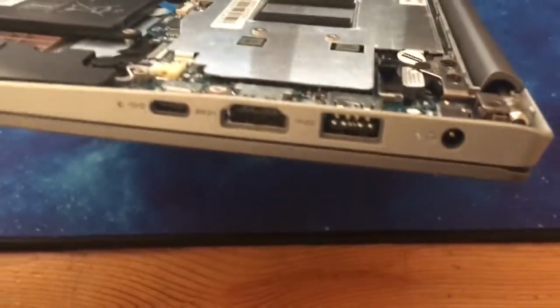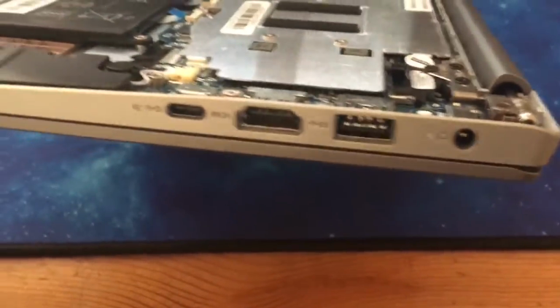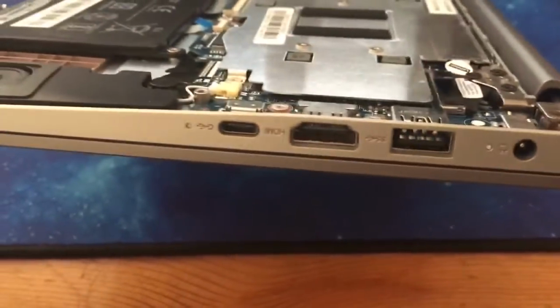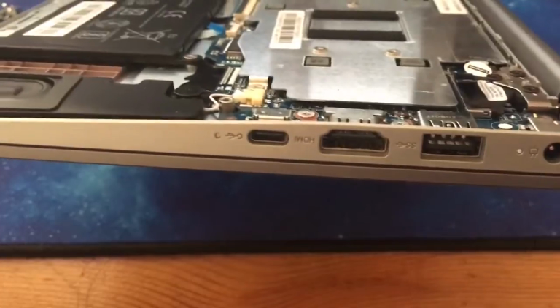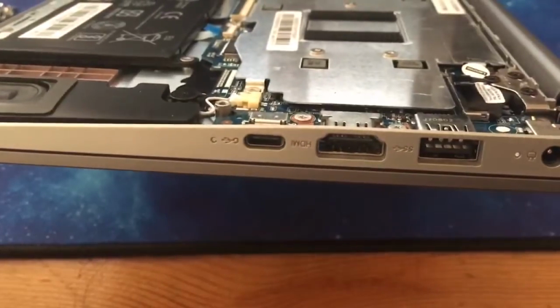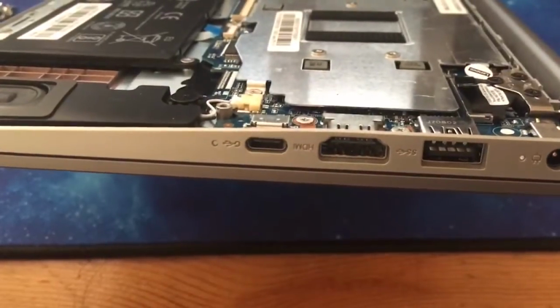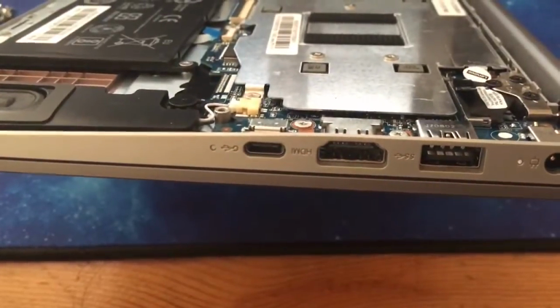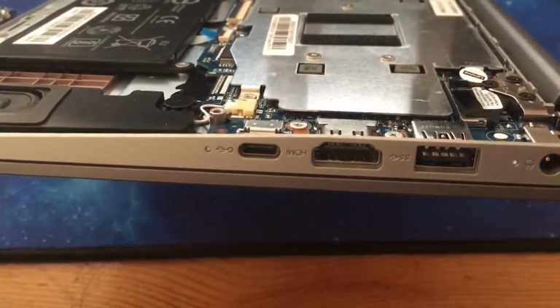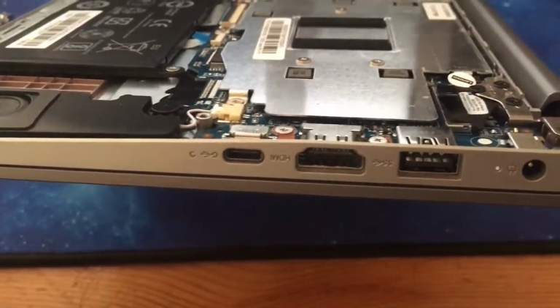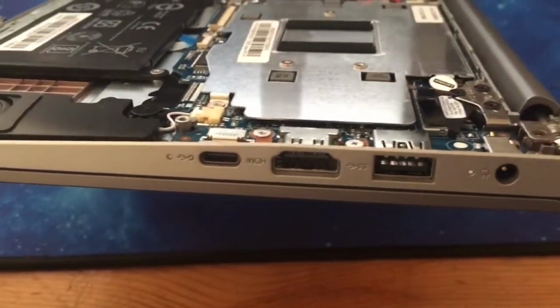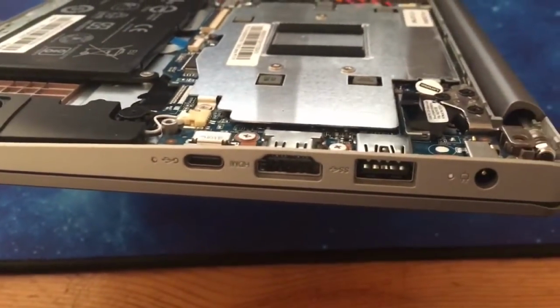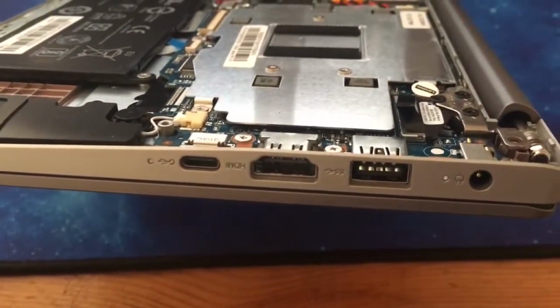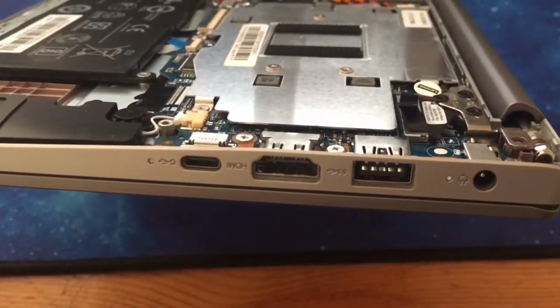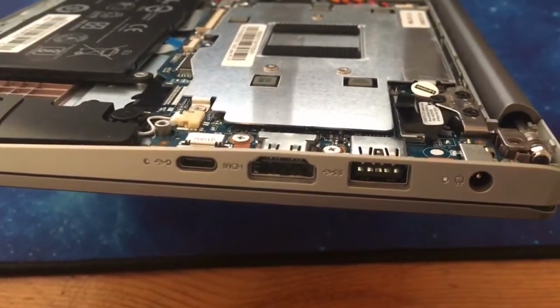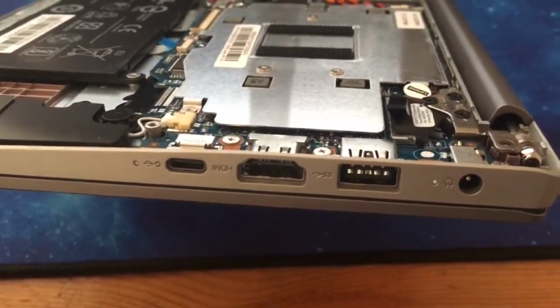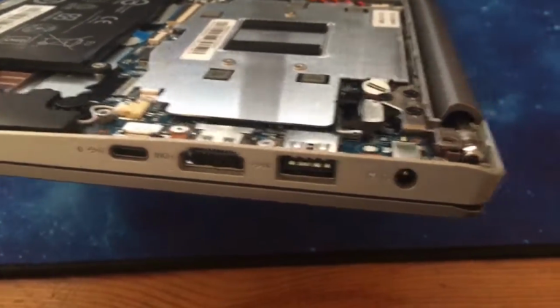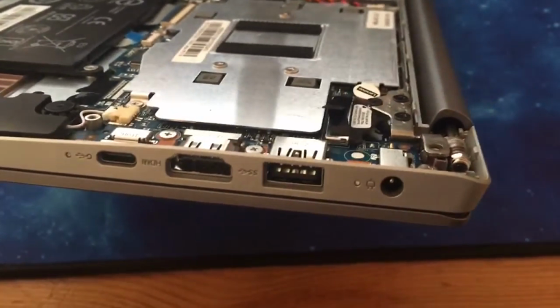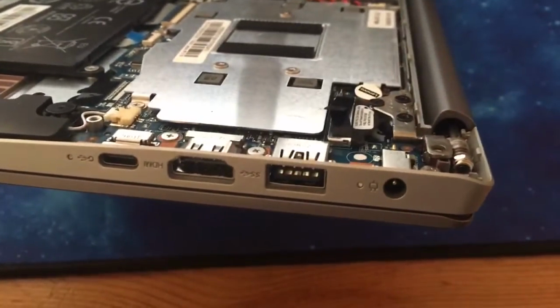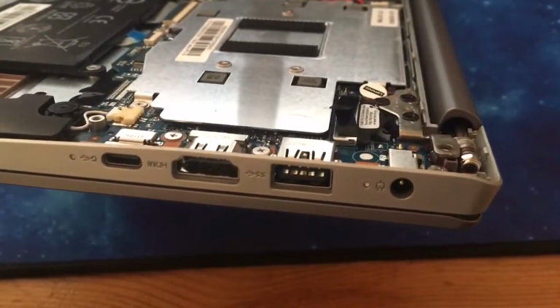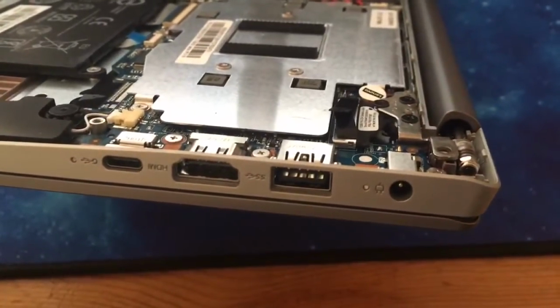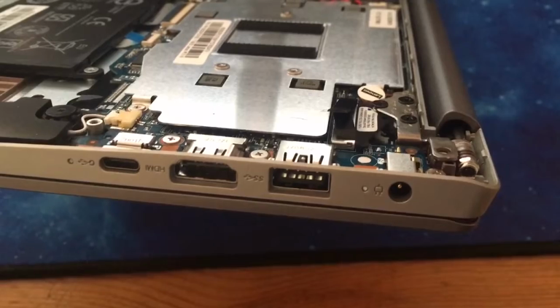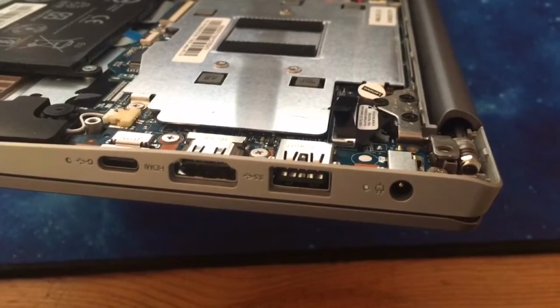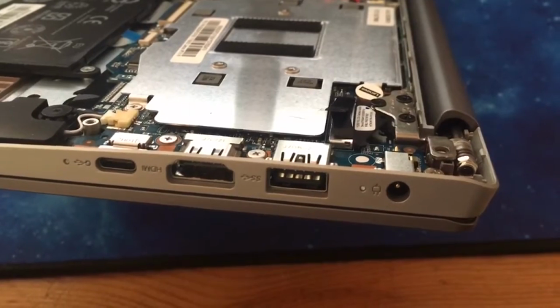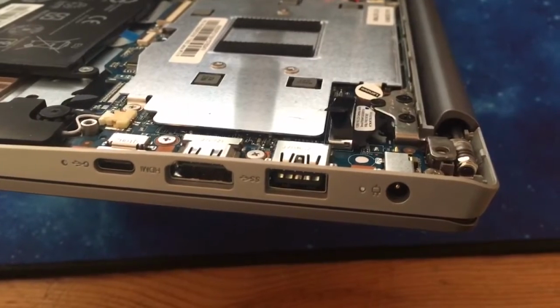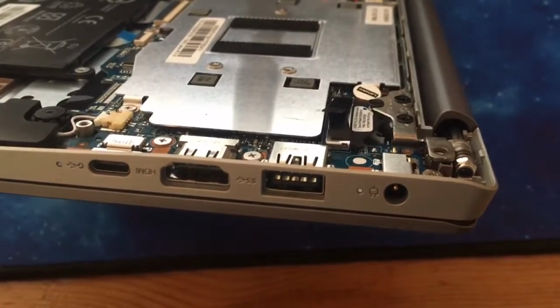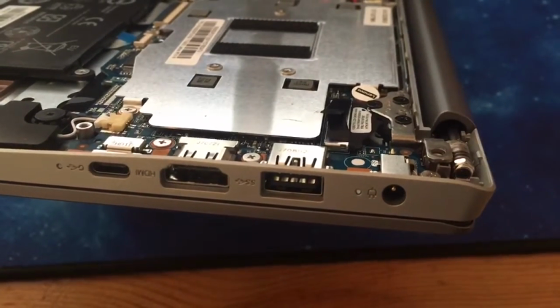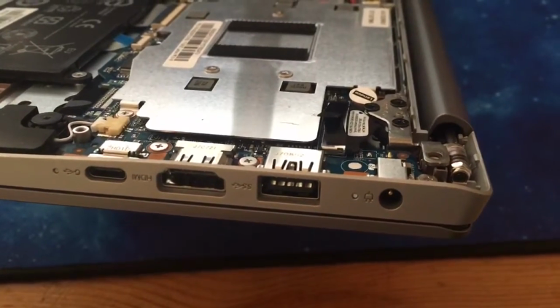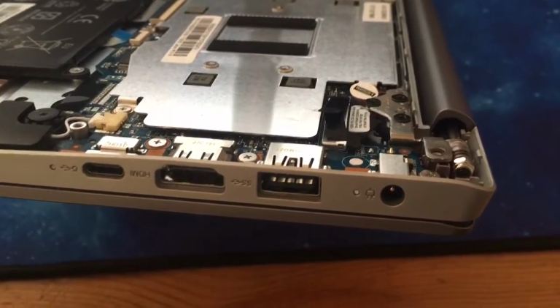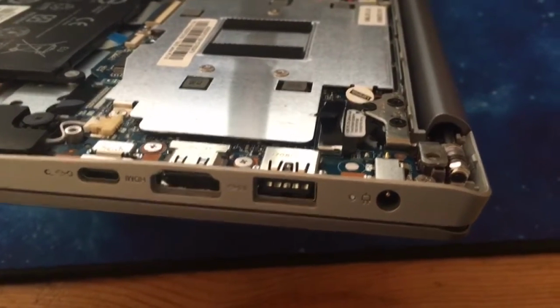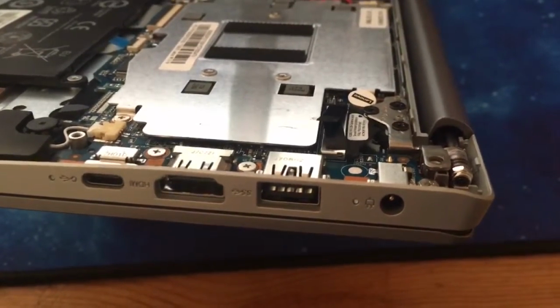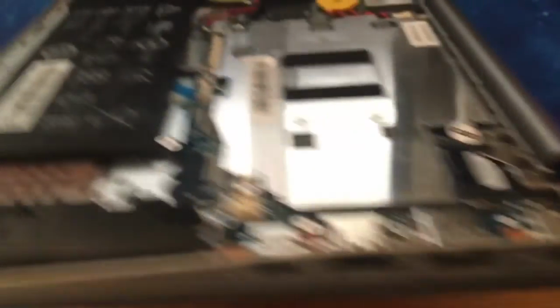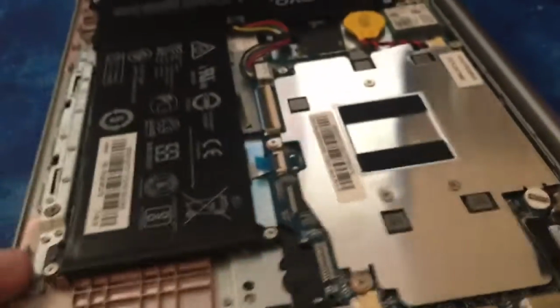On this side: USB Type-C, an HDMI, another USB Type-A 3.0, and your charging port.